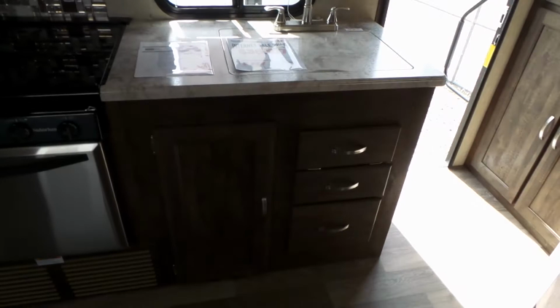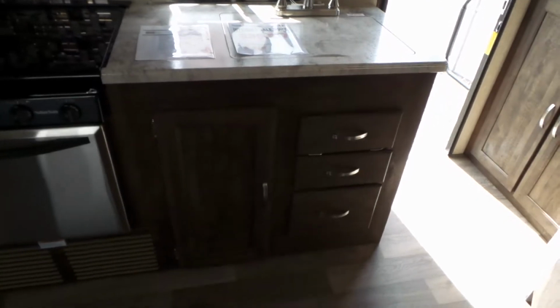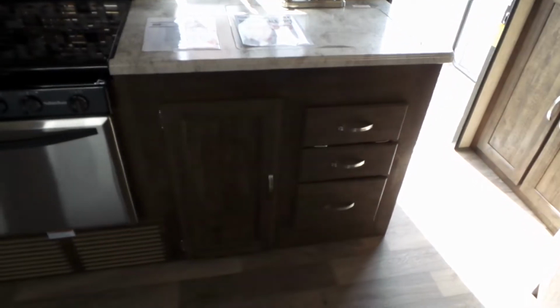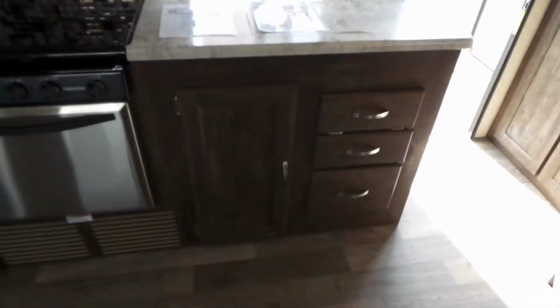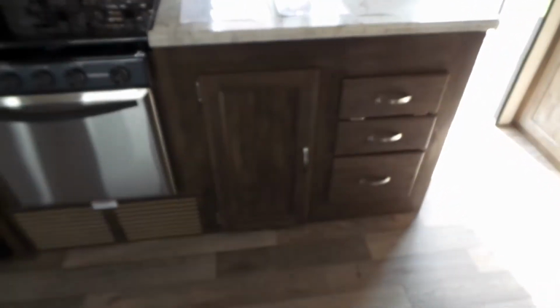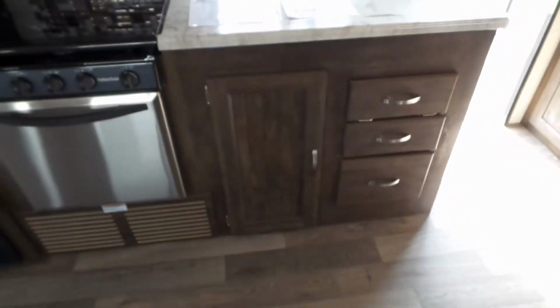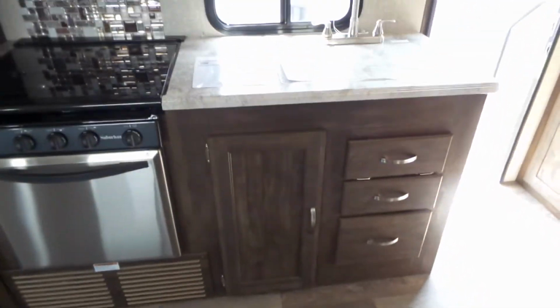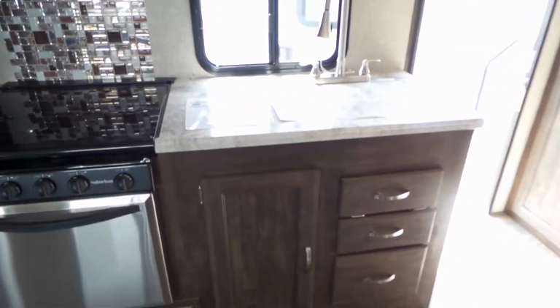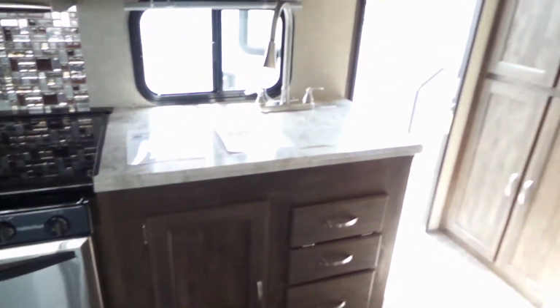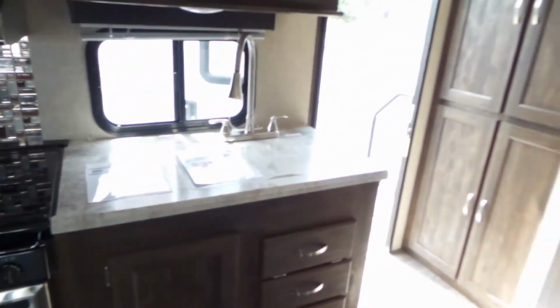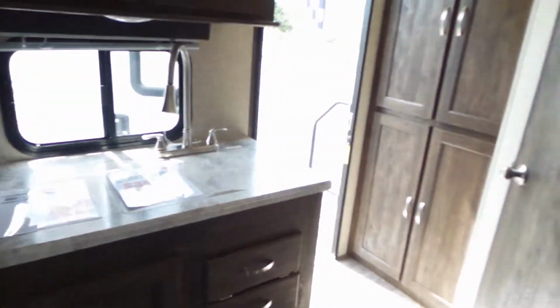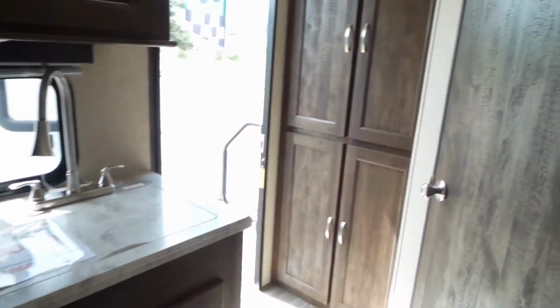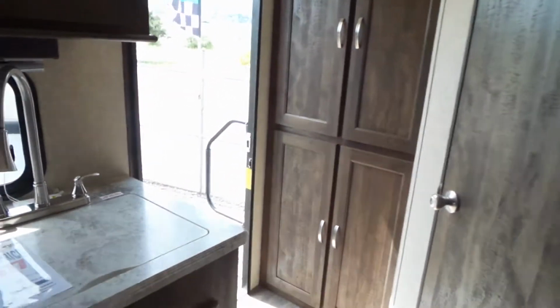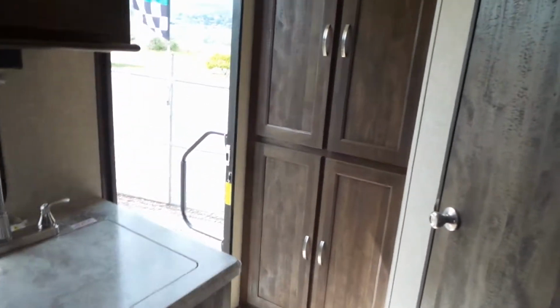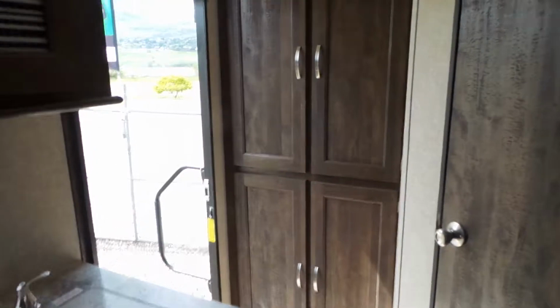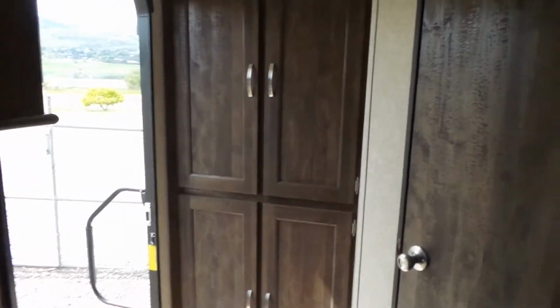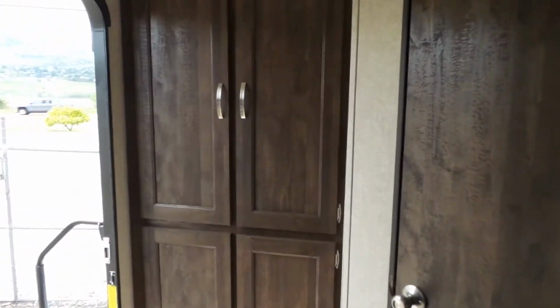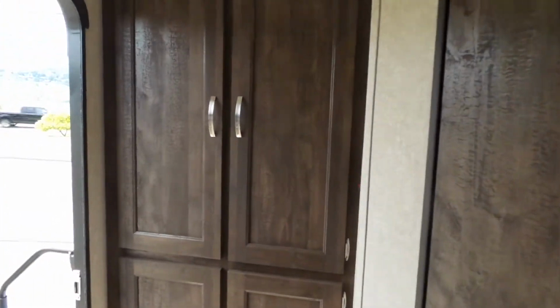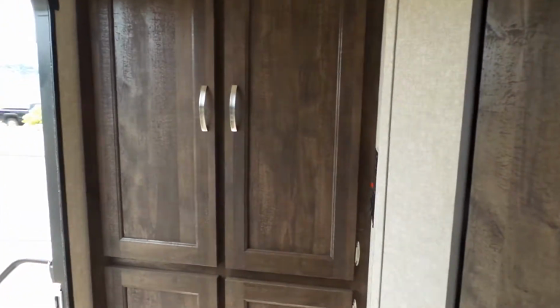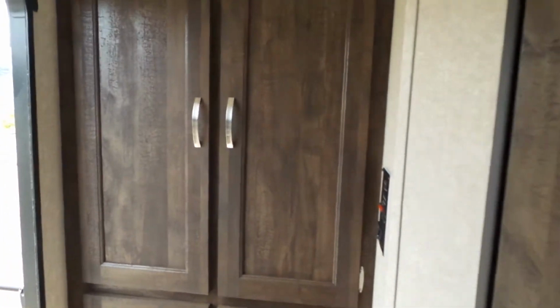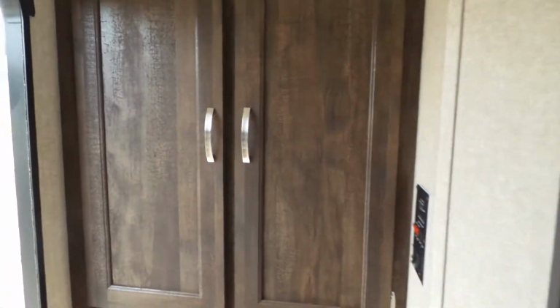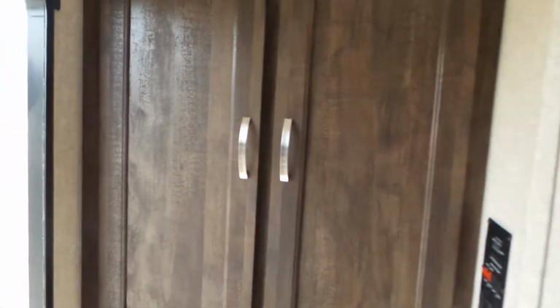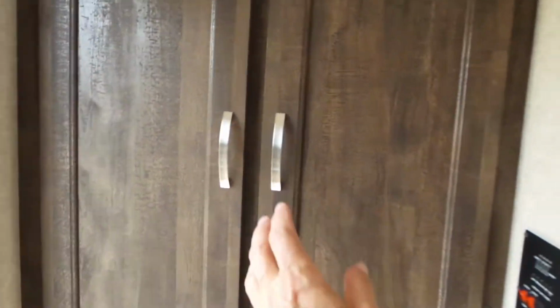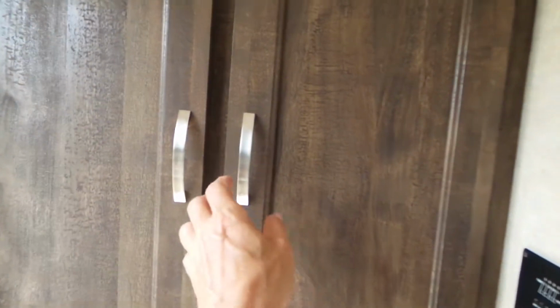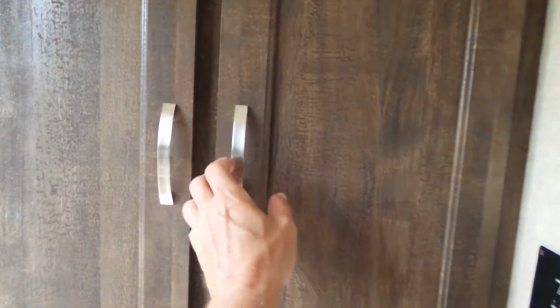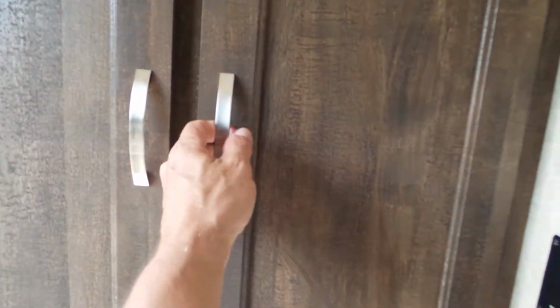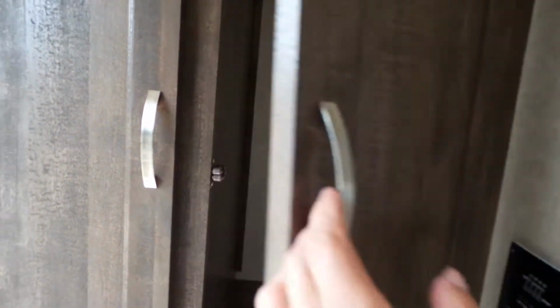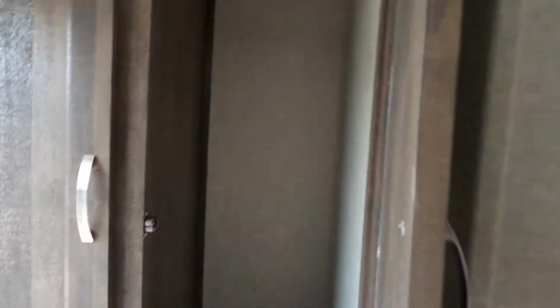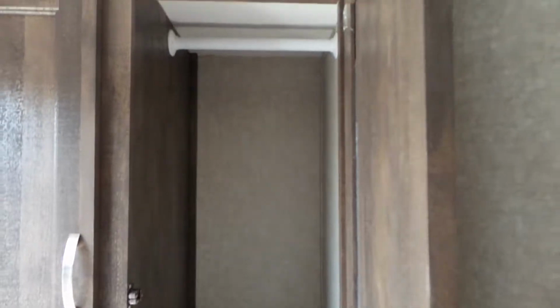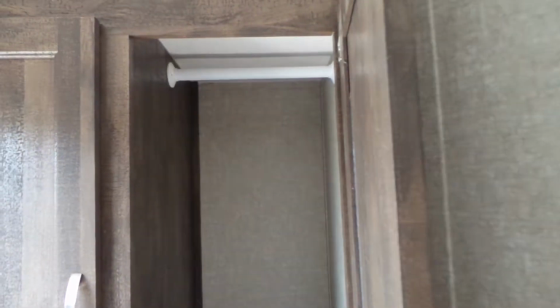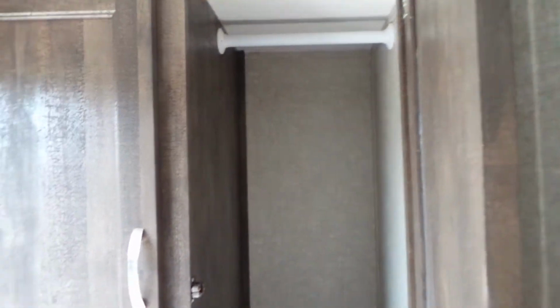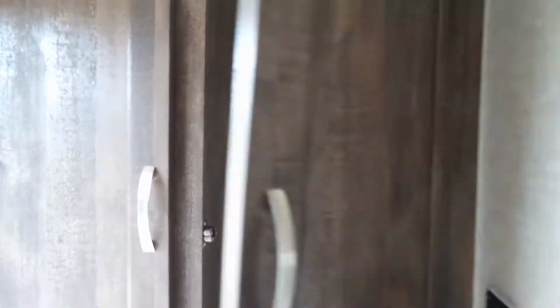All your drawers are on roller glides. As you come in the door you have a coat closet, a pantry, and lots of extra storage space.